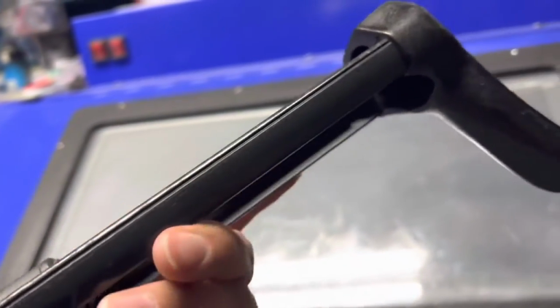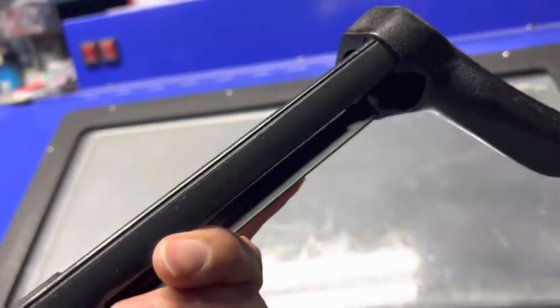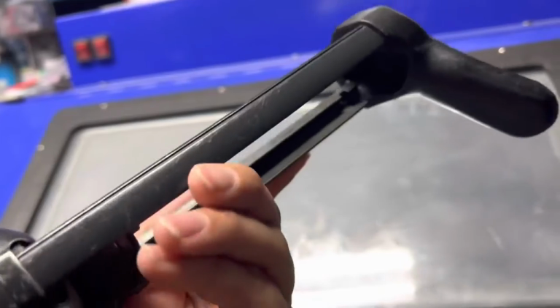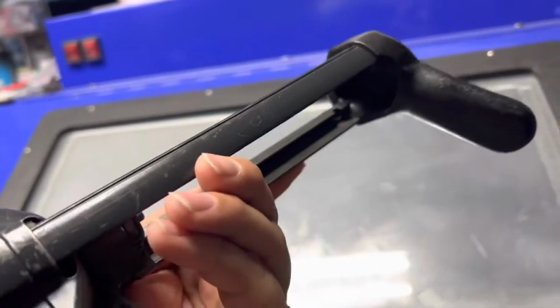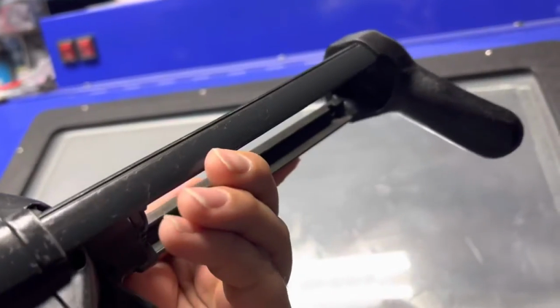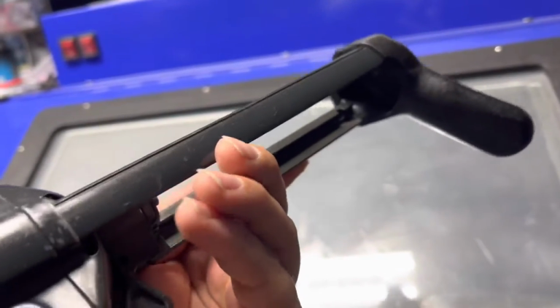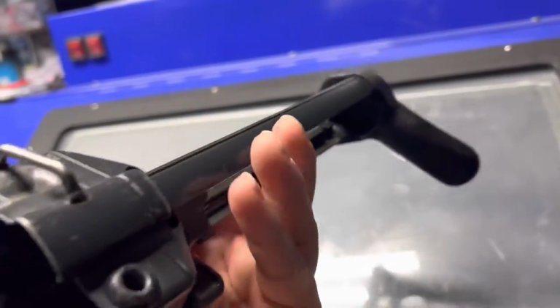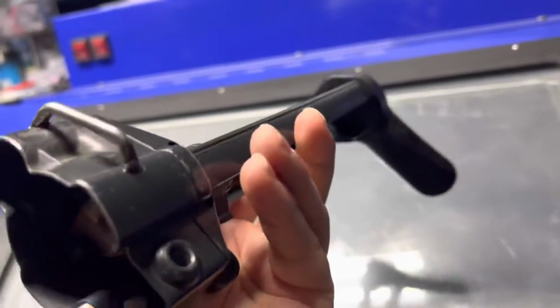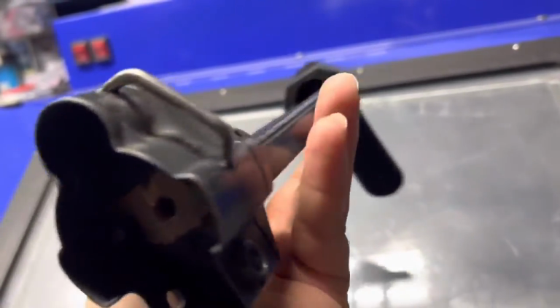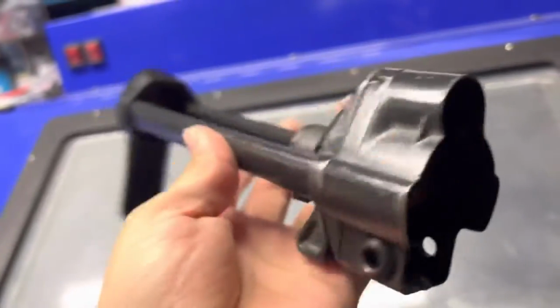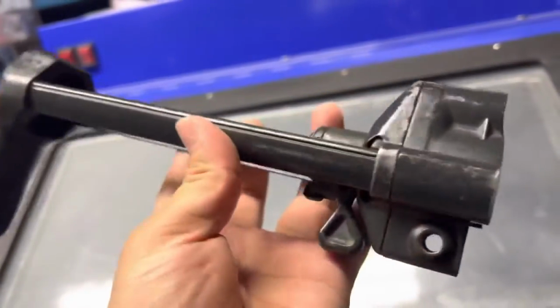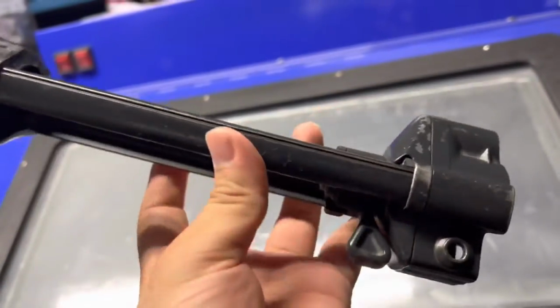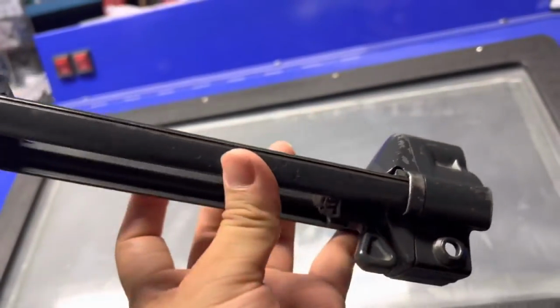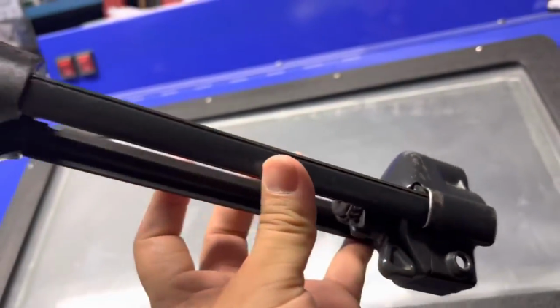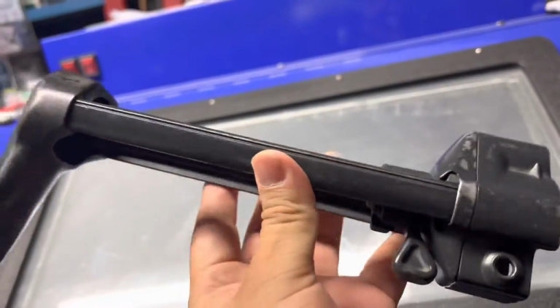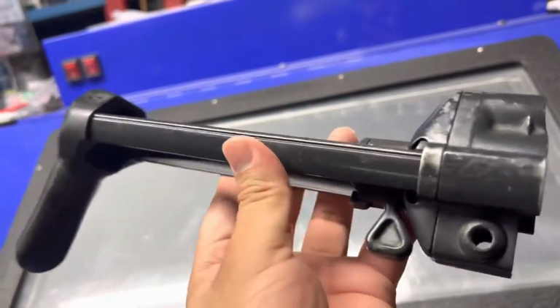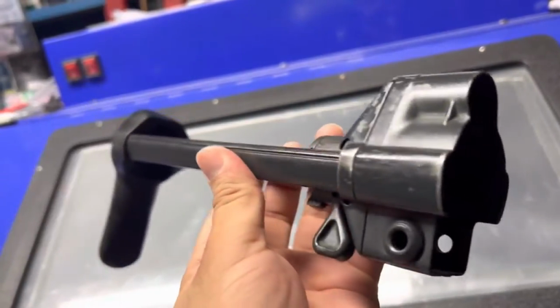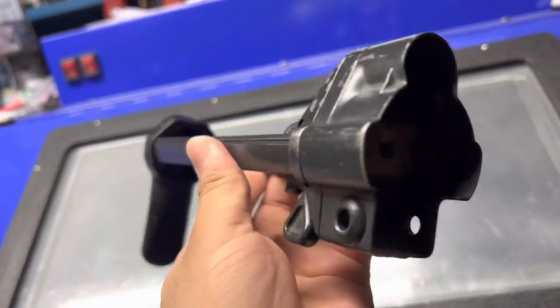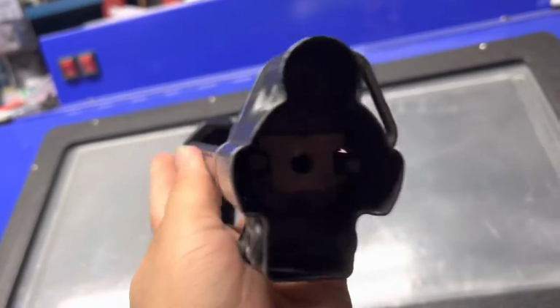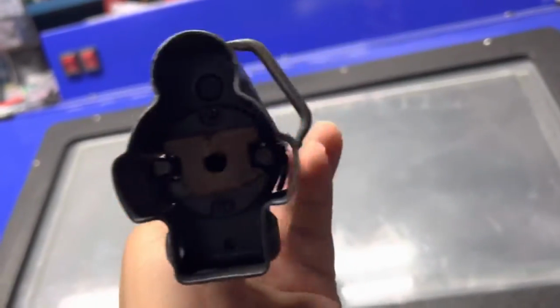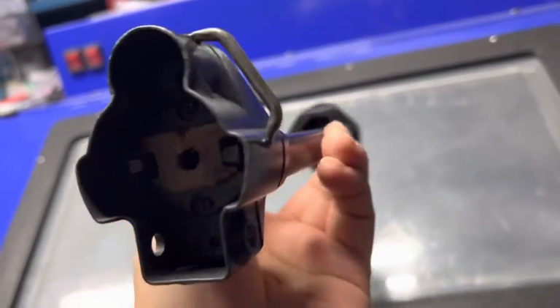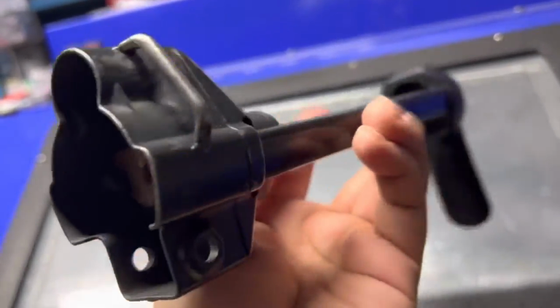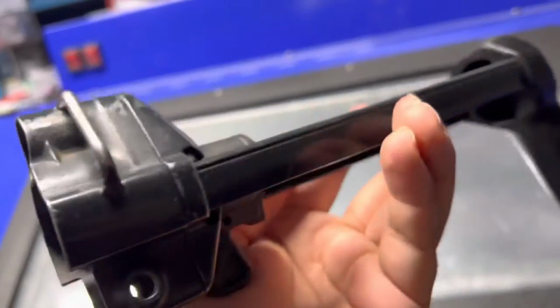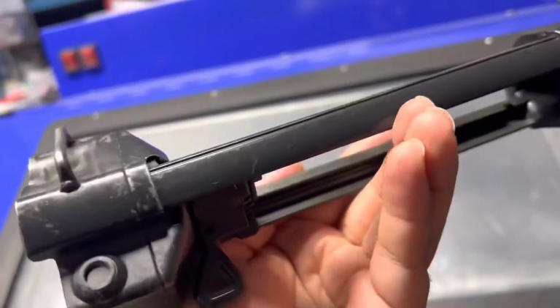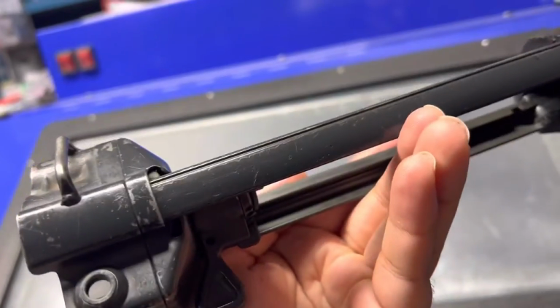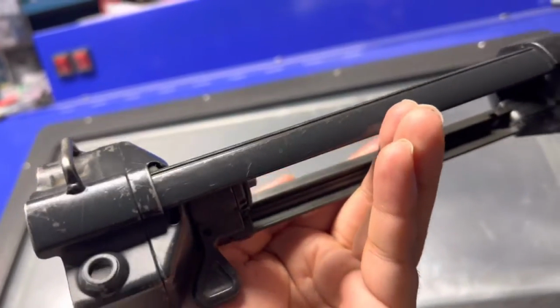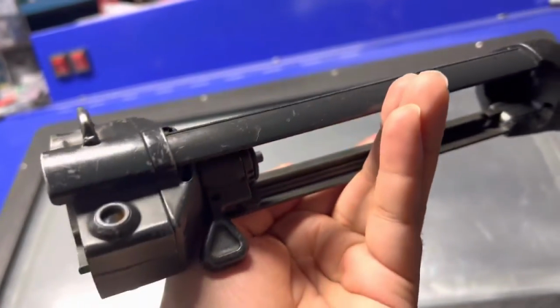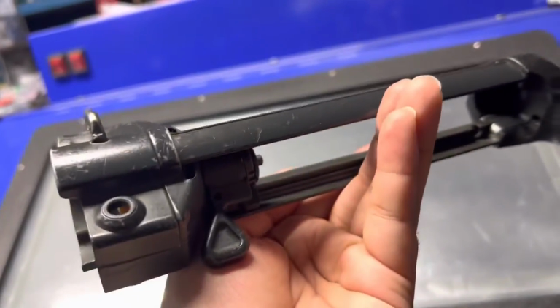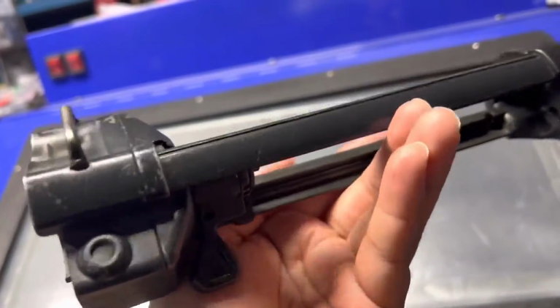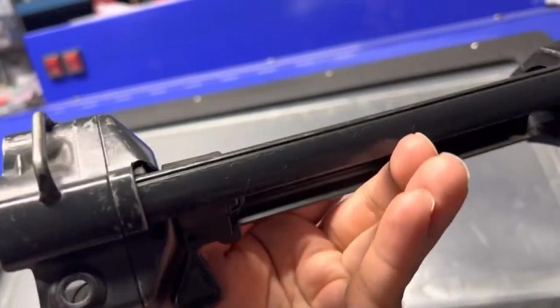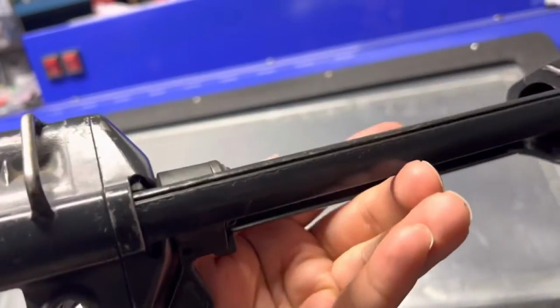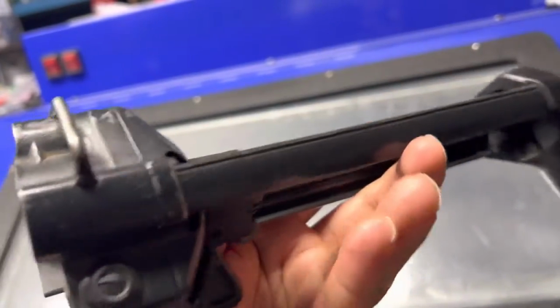So what I'm going to do, I'm going to hook this bad boy up in Cerakote in Graphite Black here in just a few seconds, and you're going to see the difference.